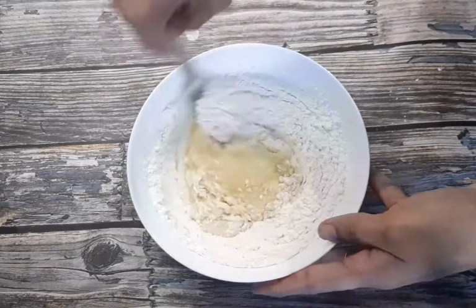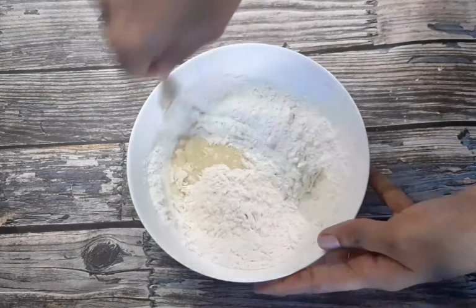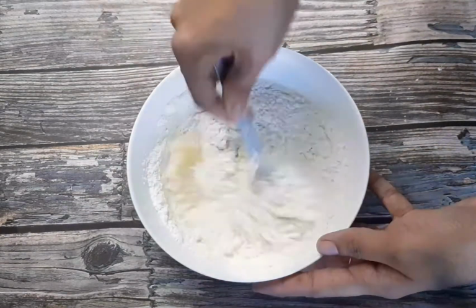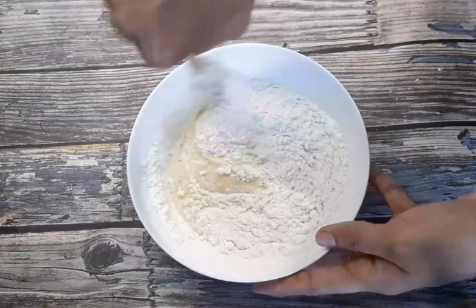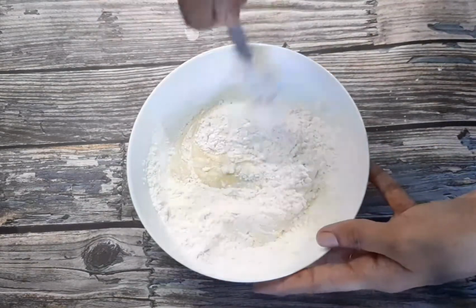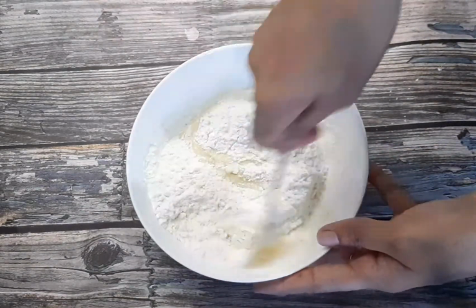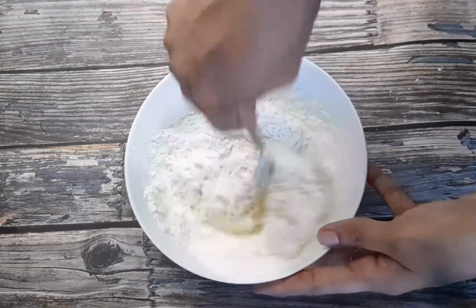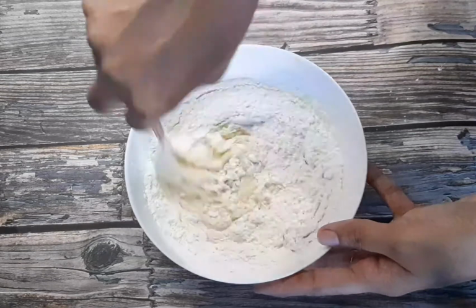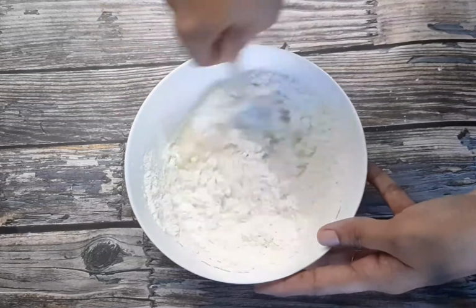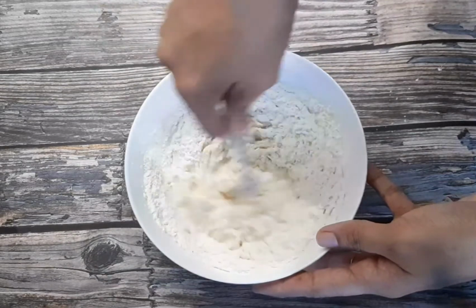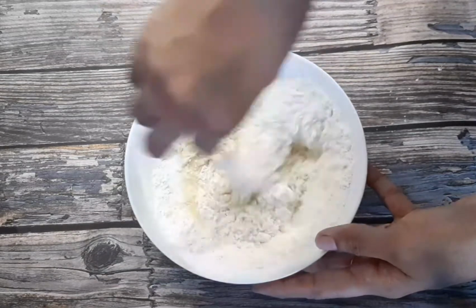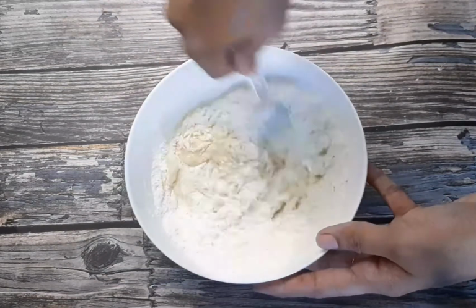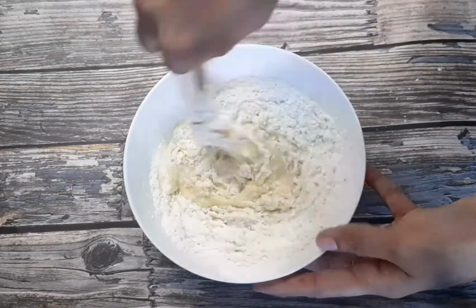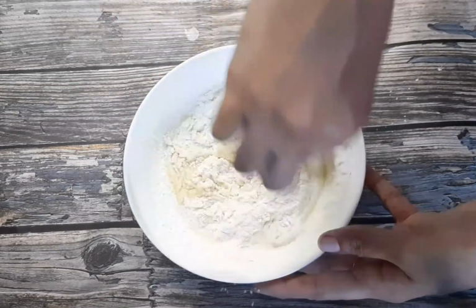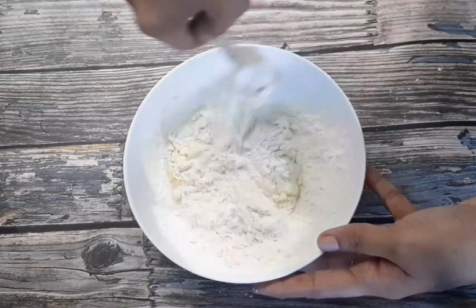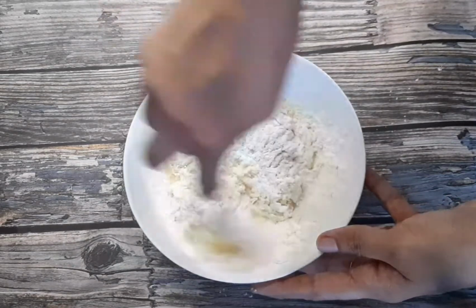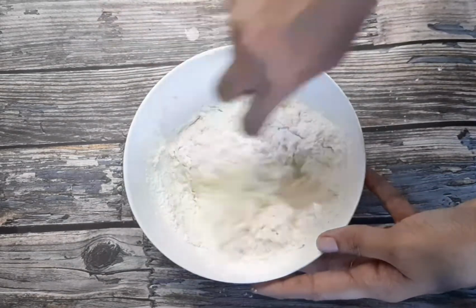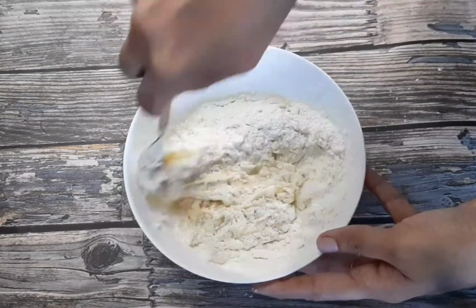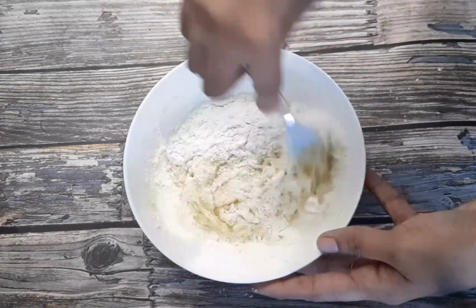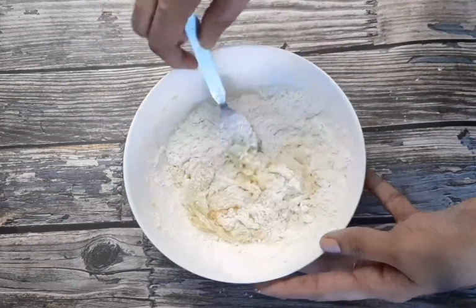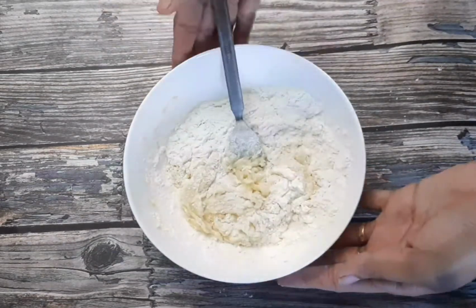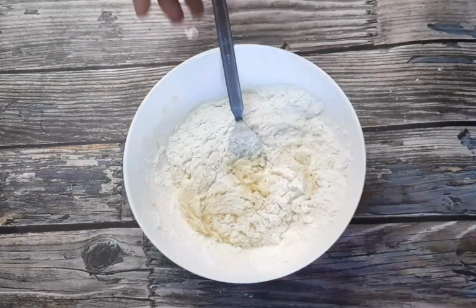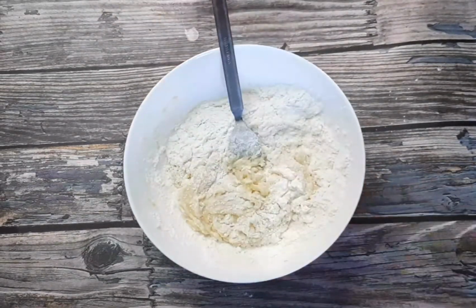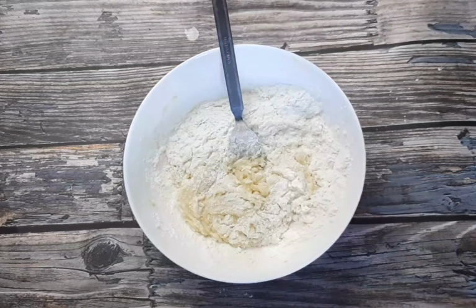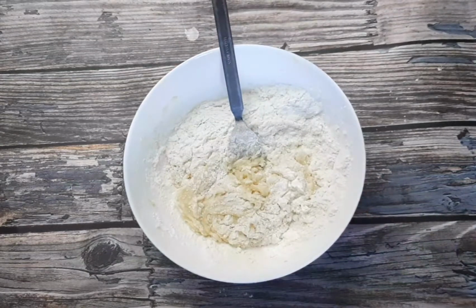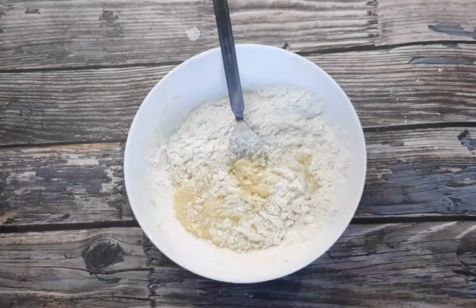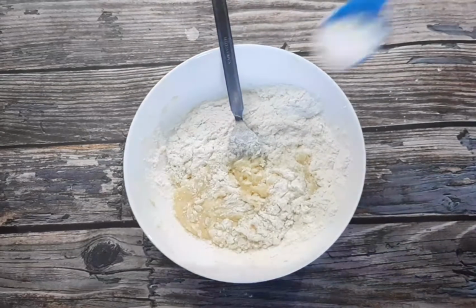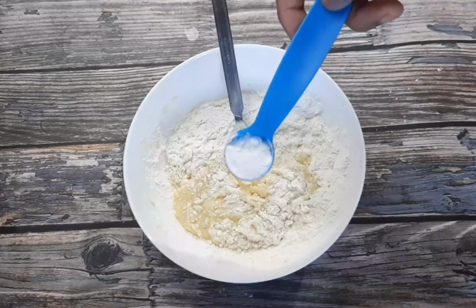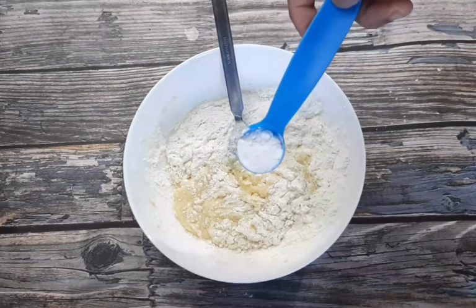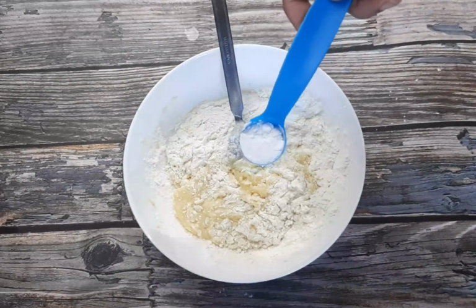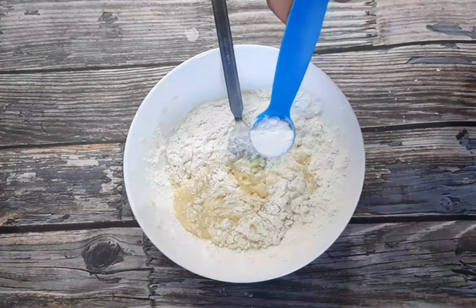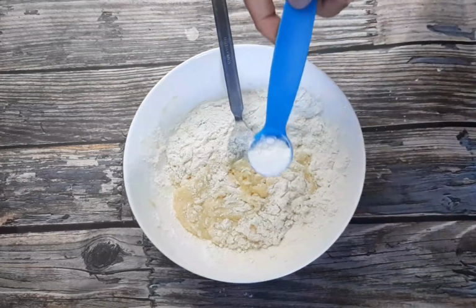But before using it, we add baking powder and mix this up.